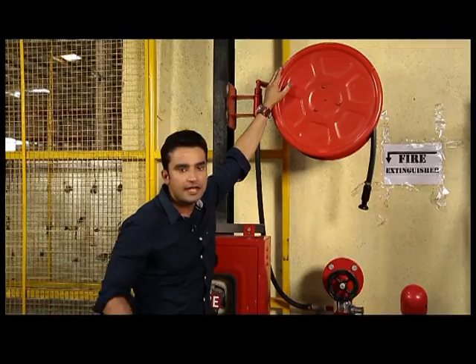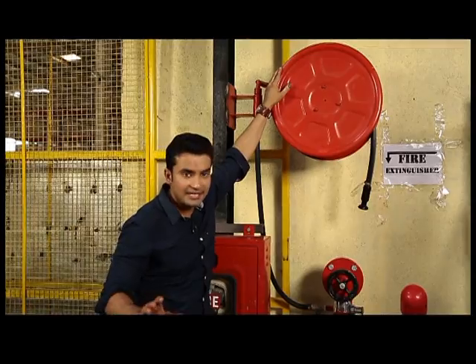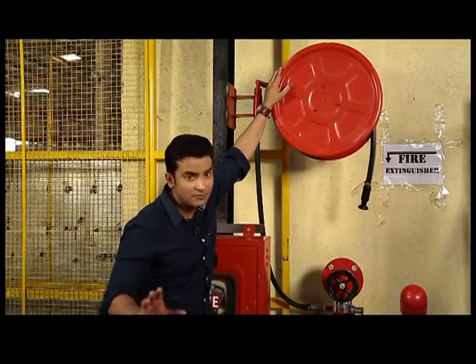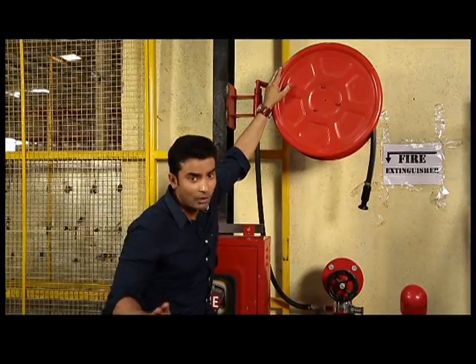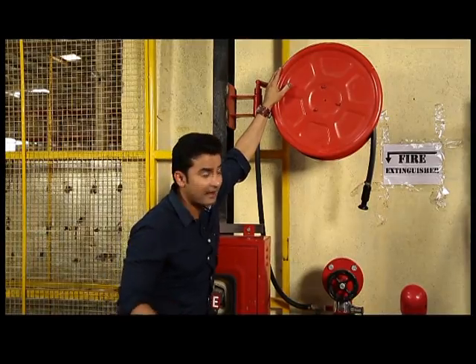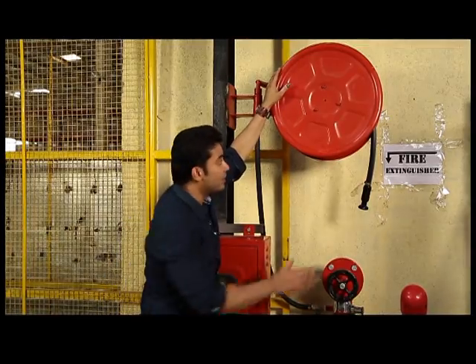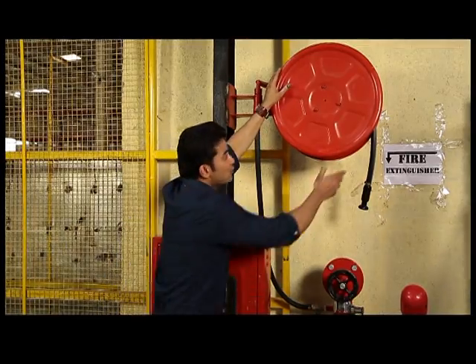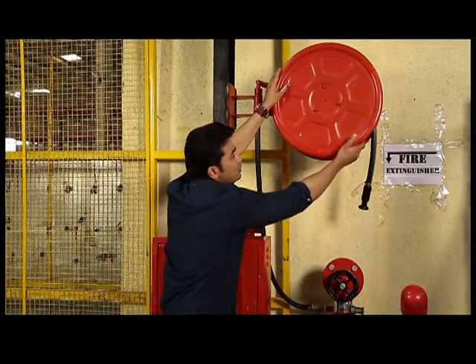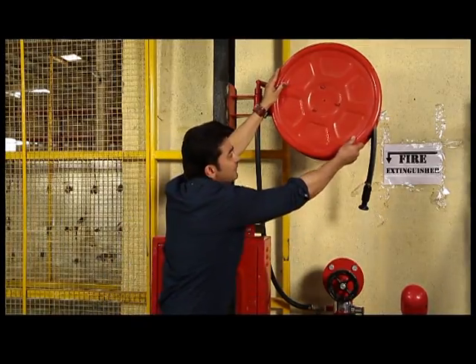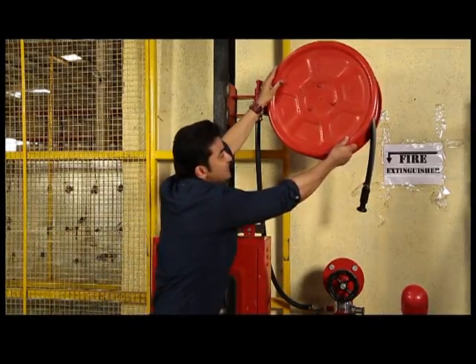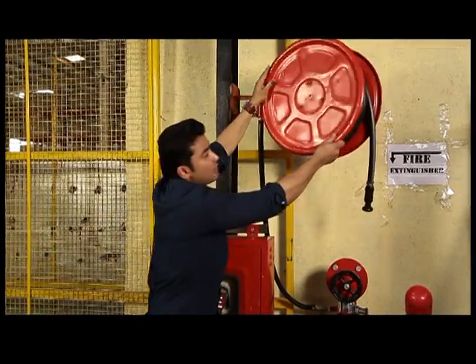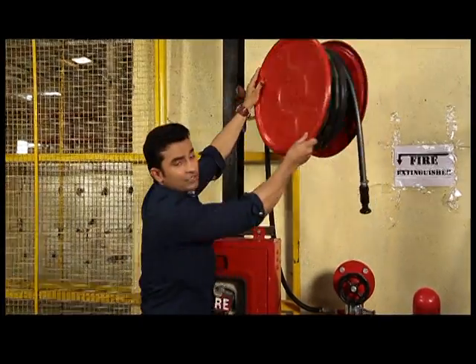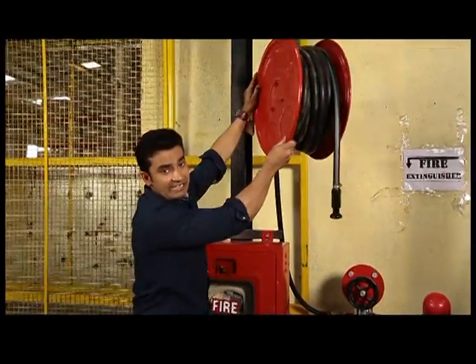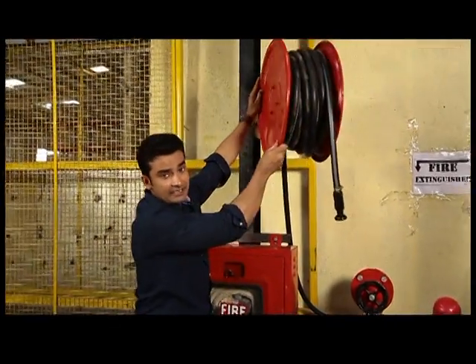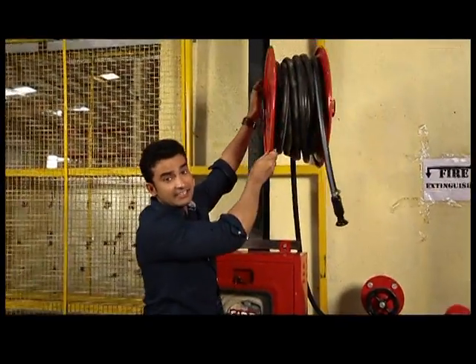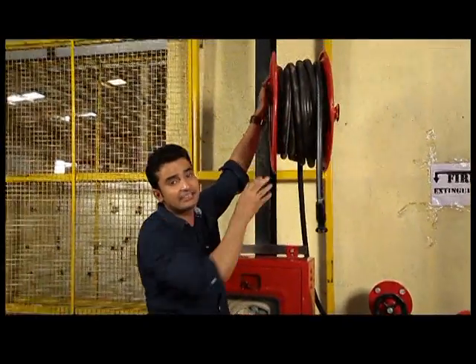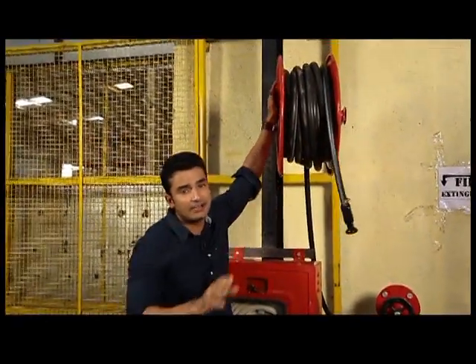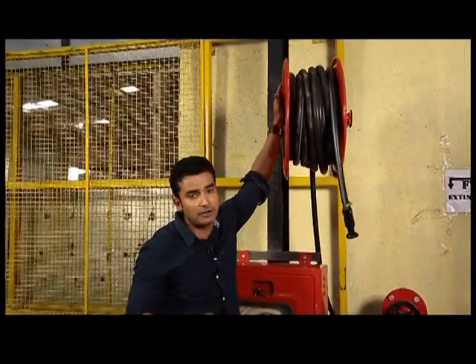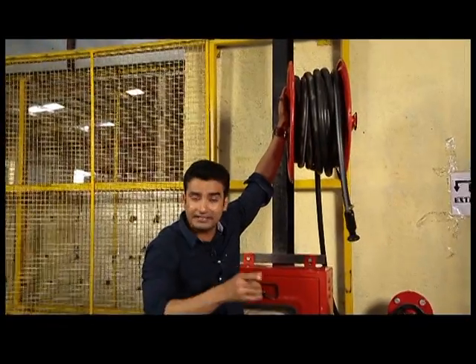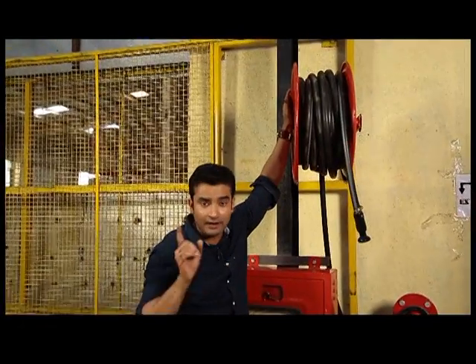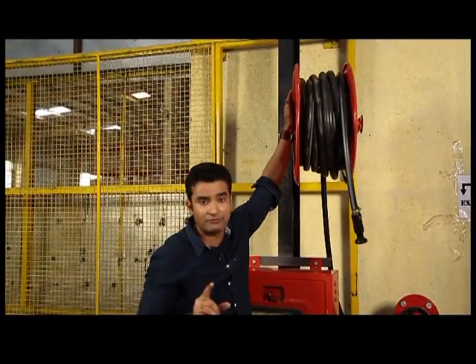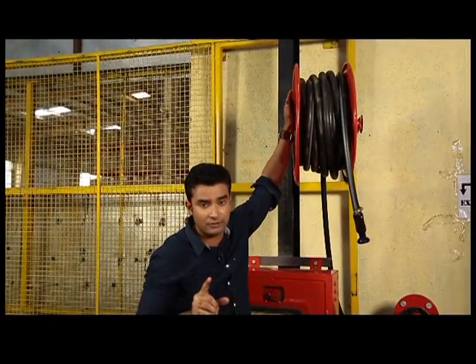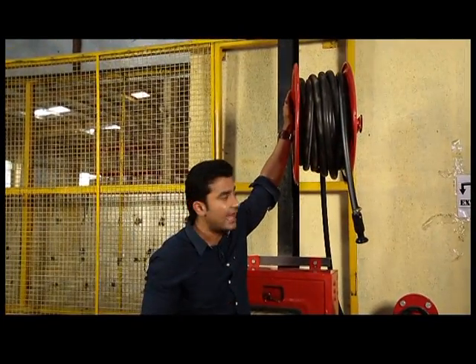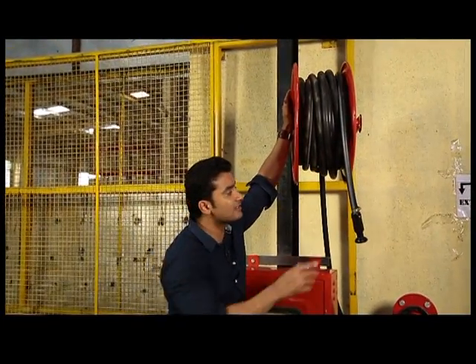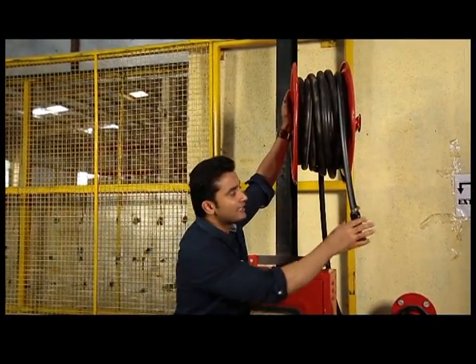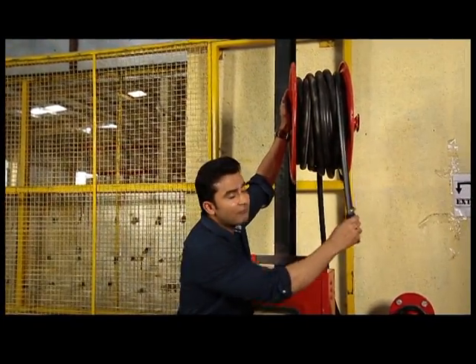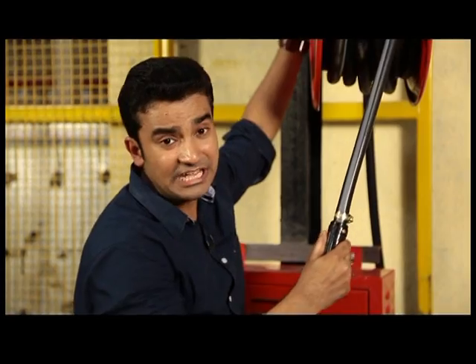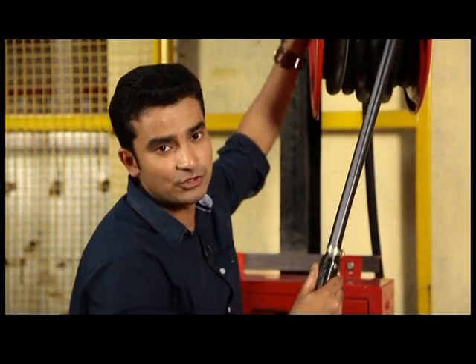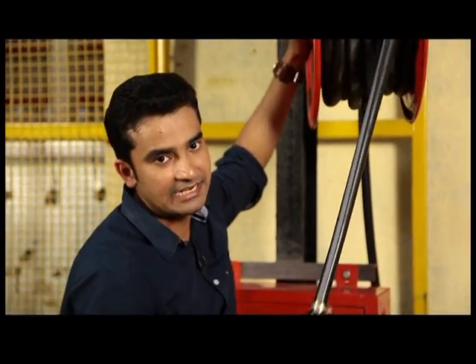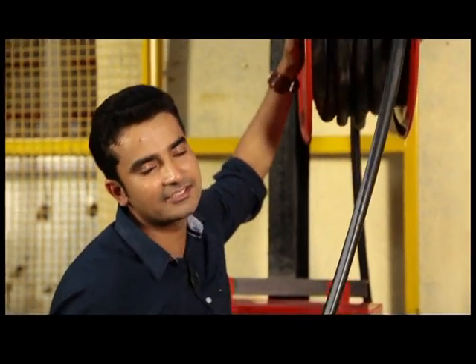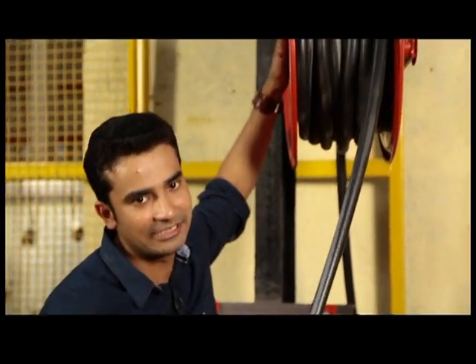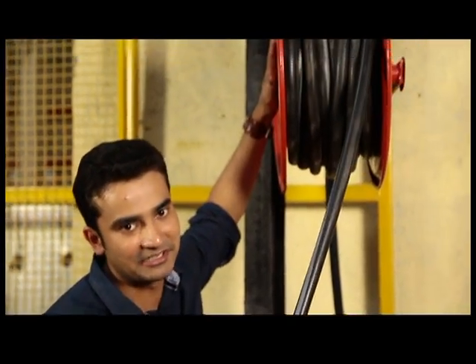In case of a small fire, you can use these hose reels. There are 10 hose reels located around the warehouse, and the length of each hose reel is 30 meters.